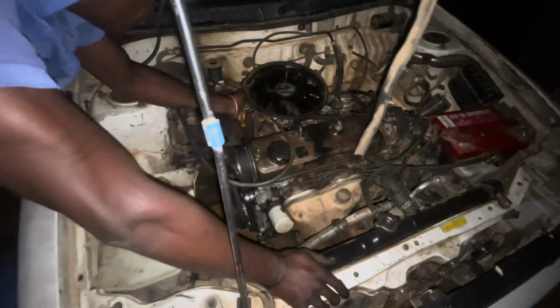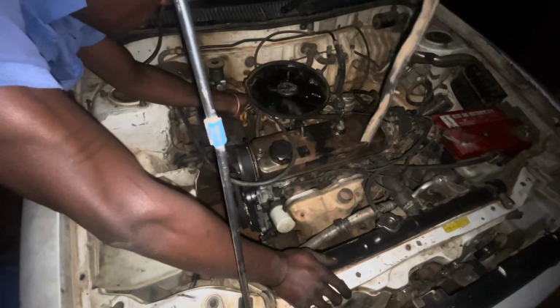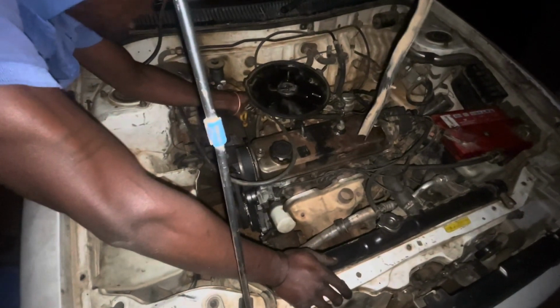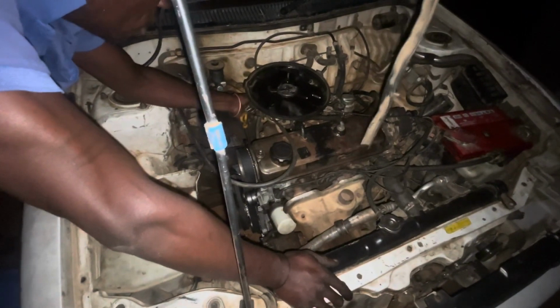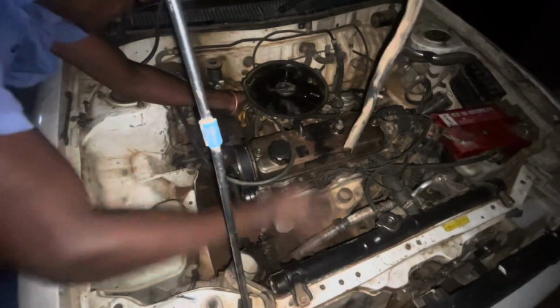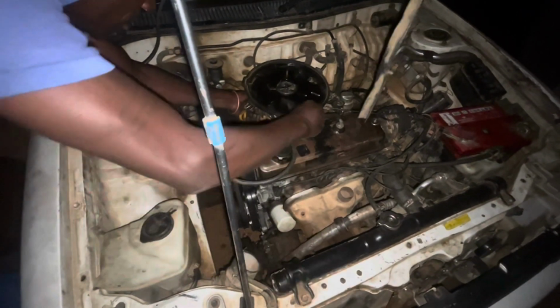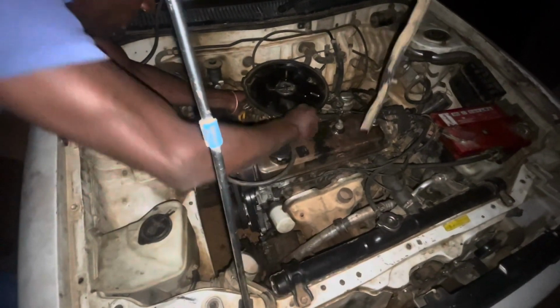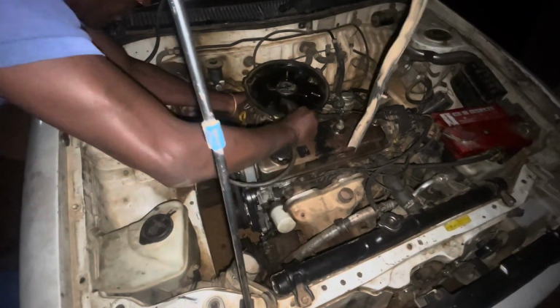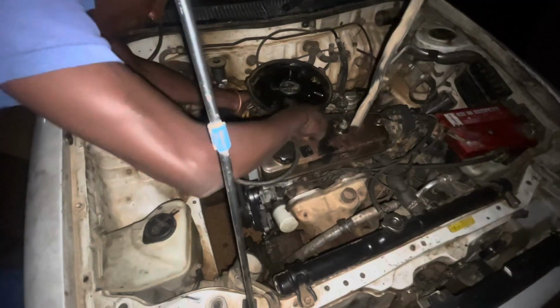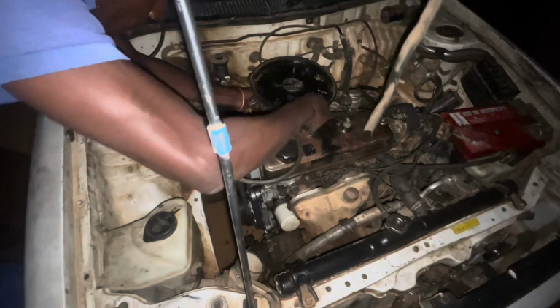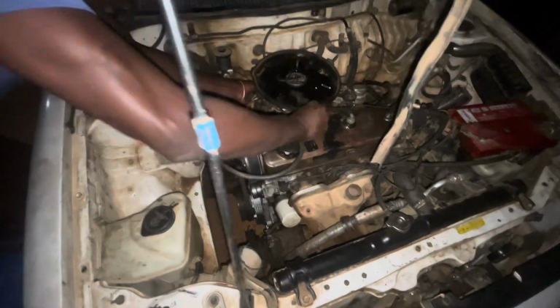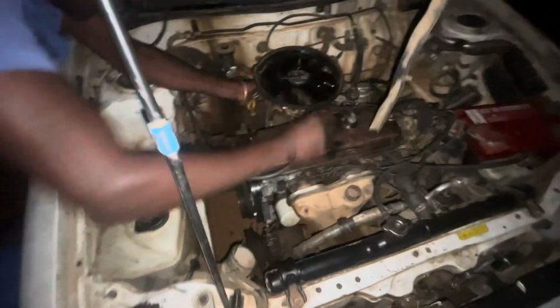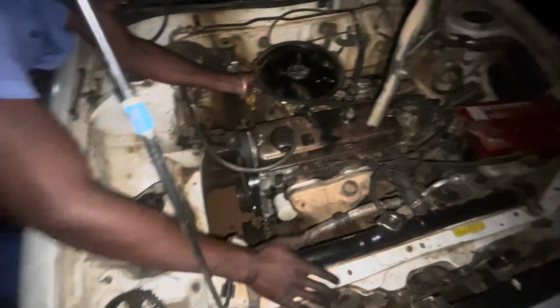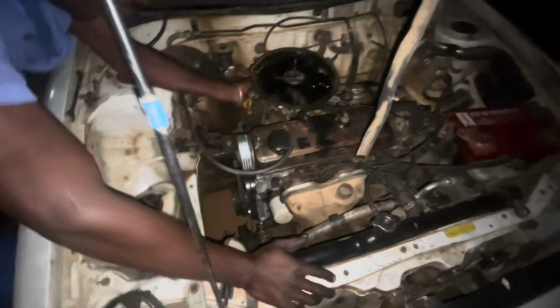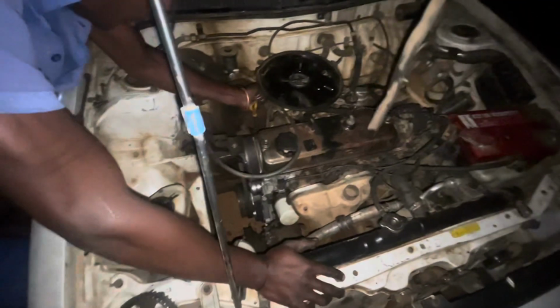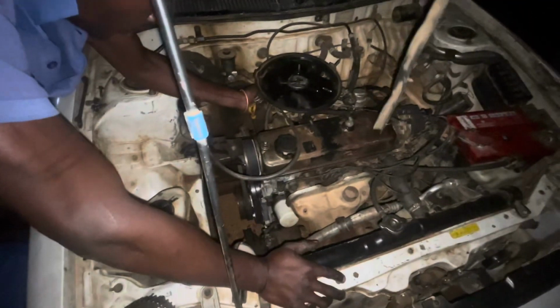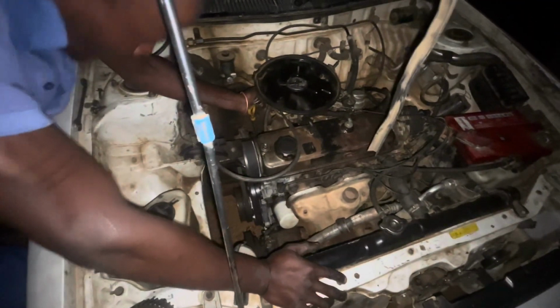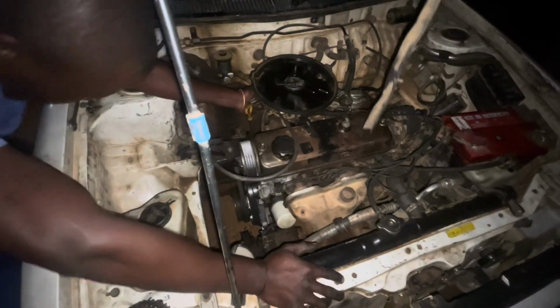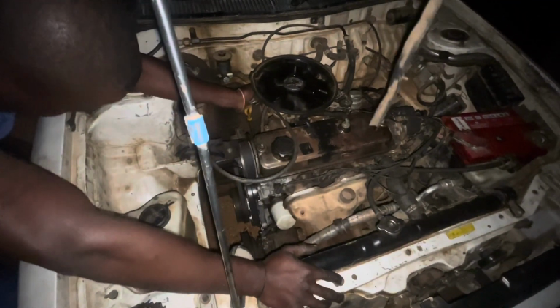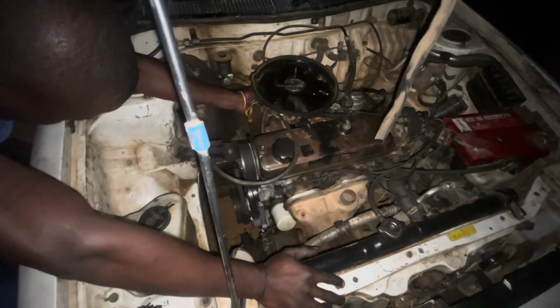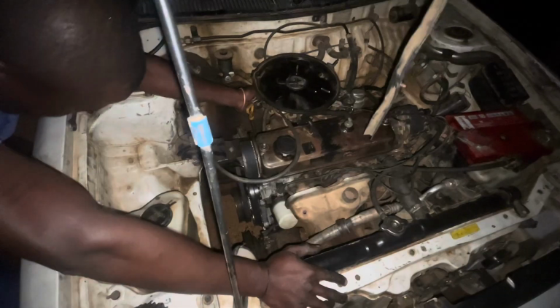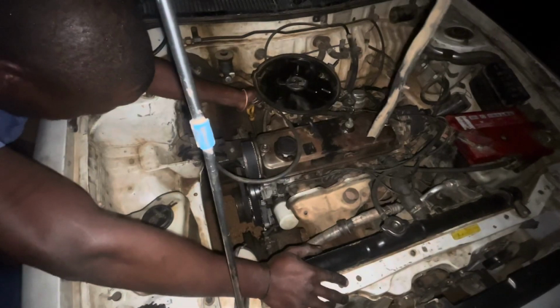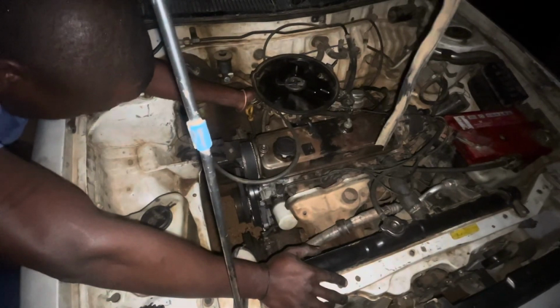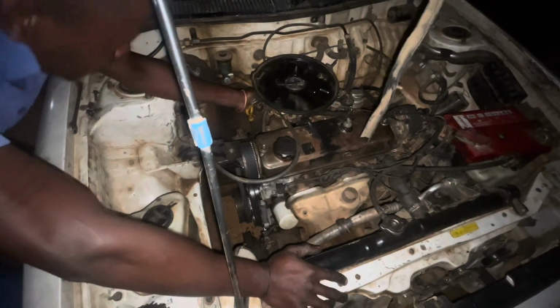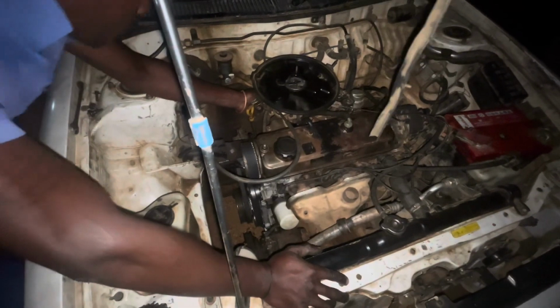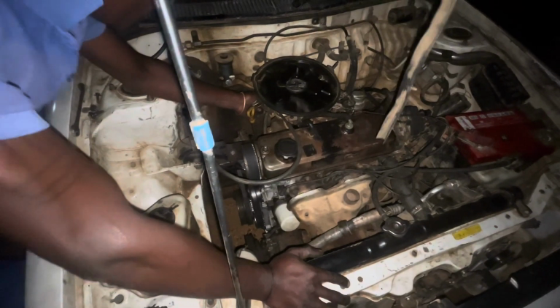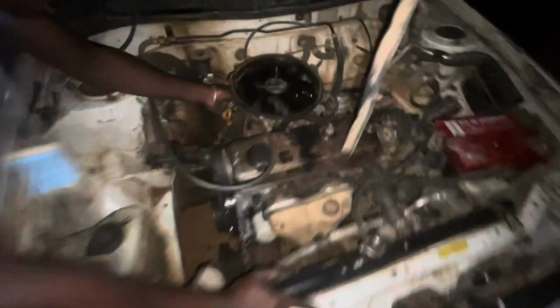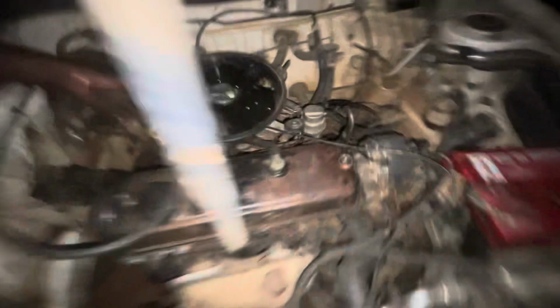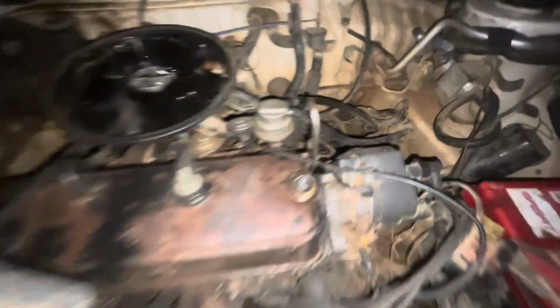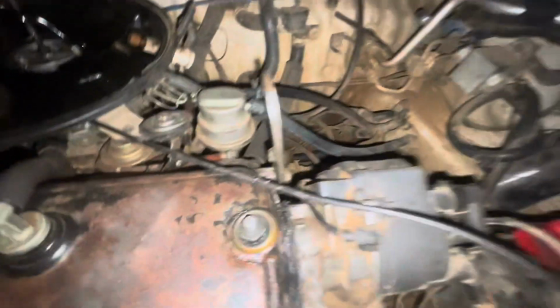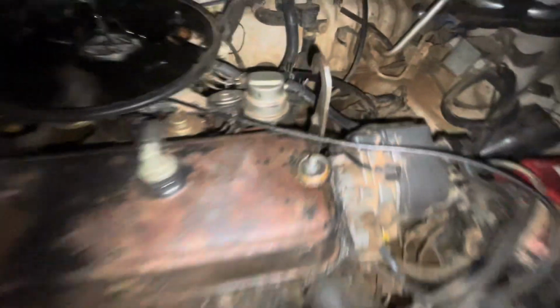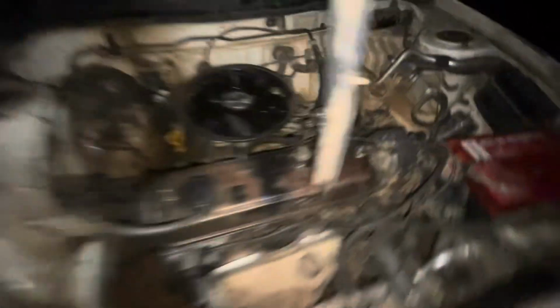Start, start, start — that's pretty sharp. The car is starting up.